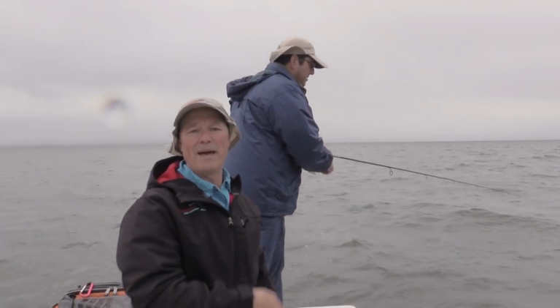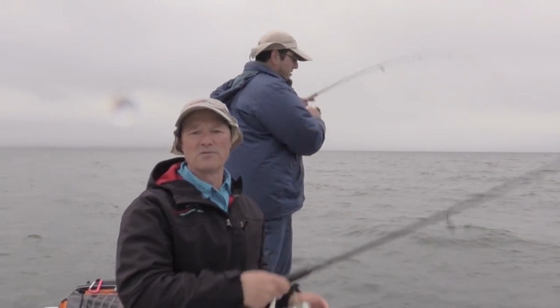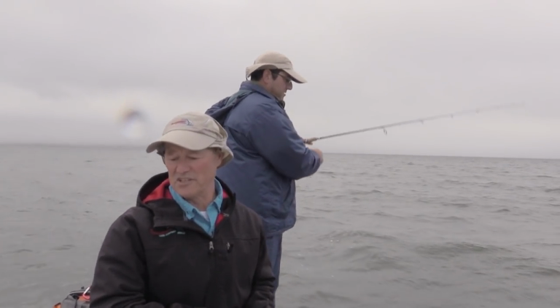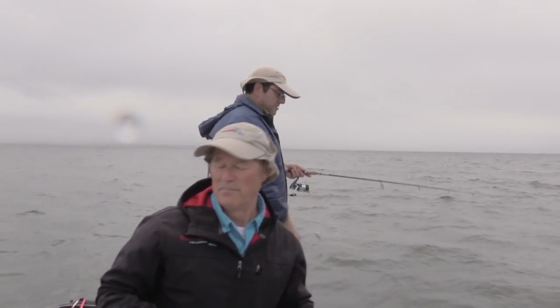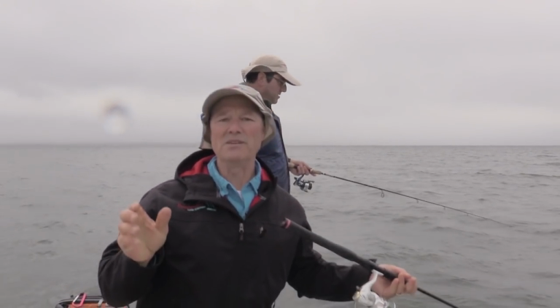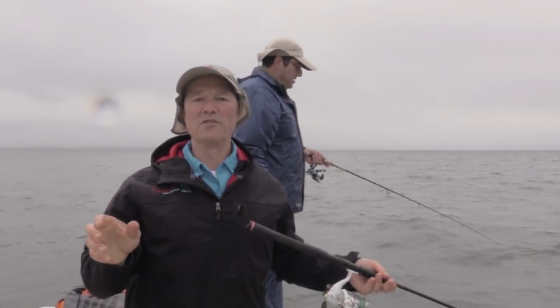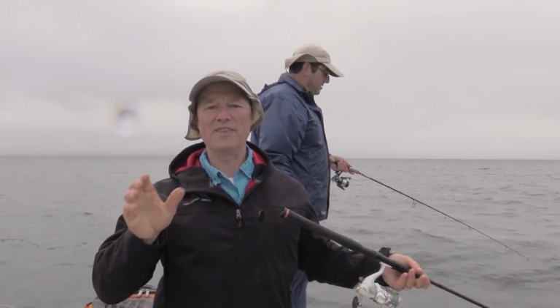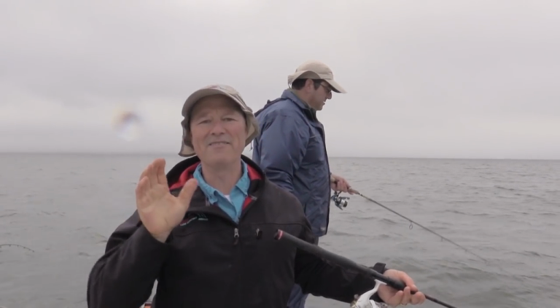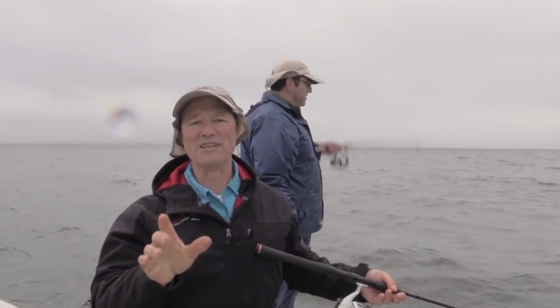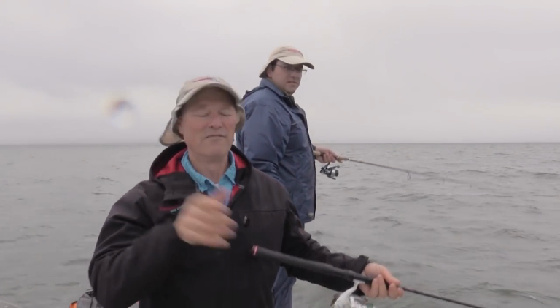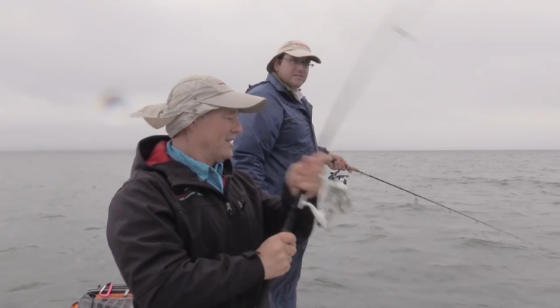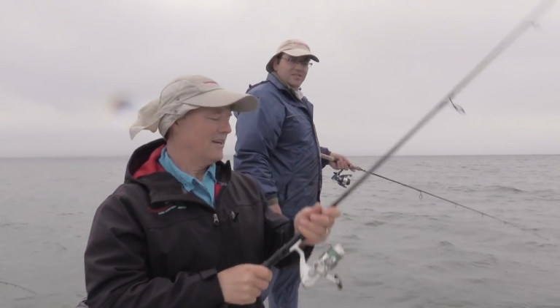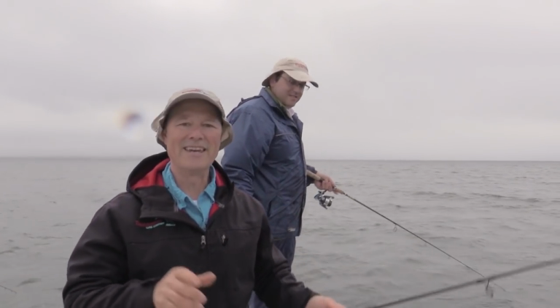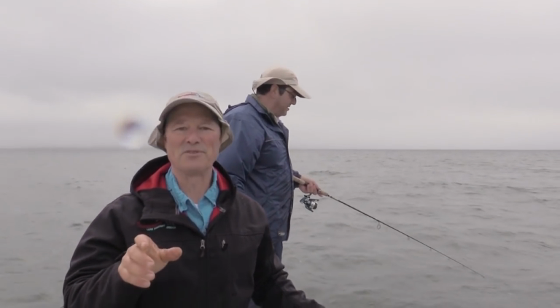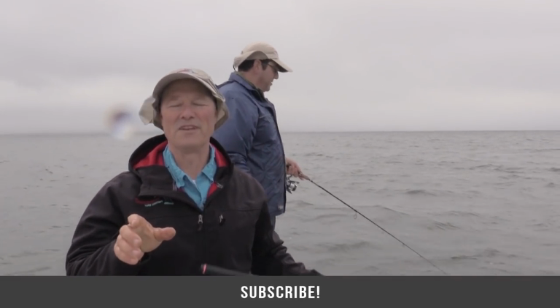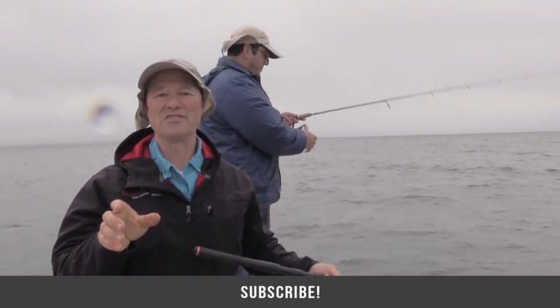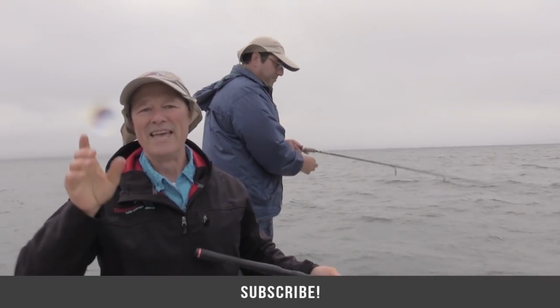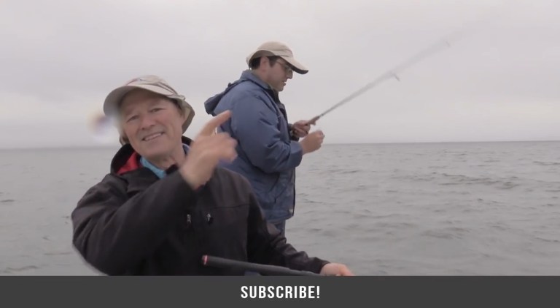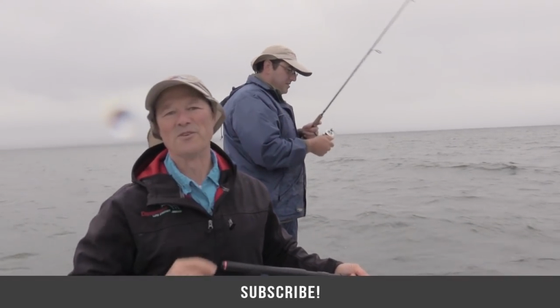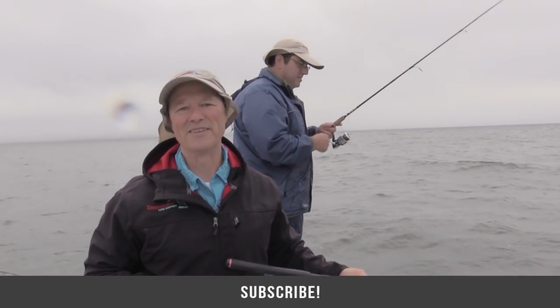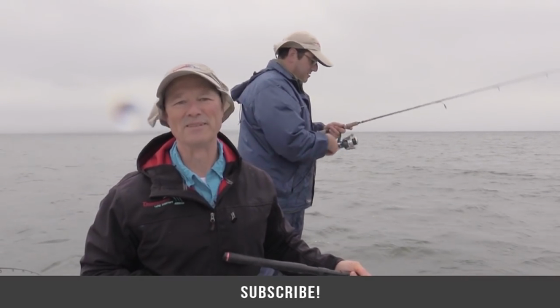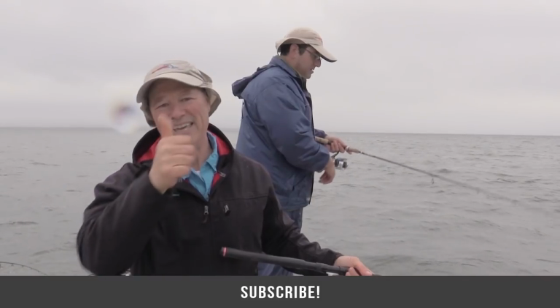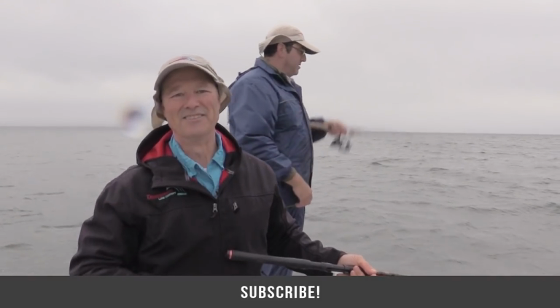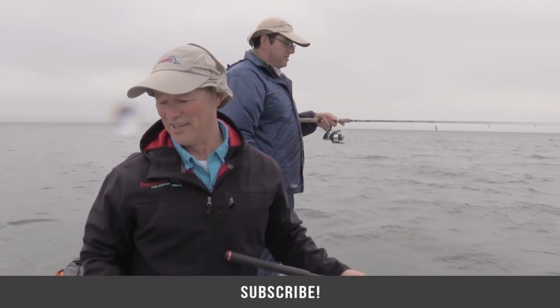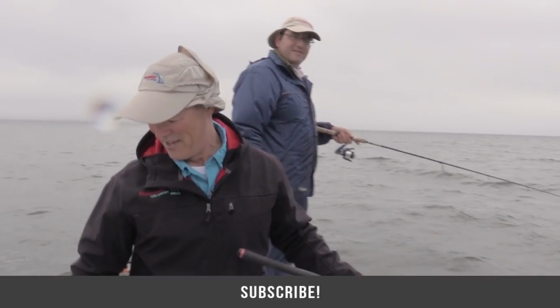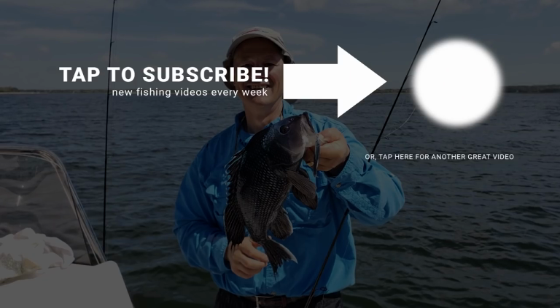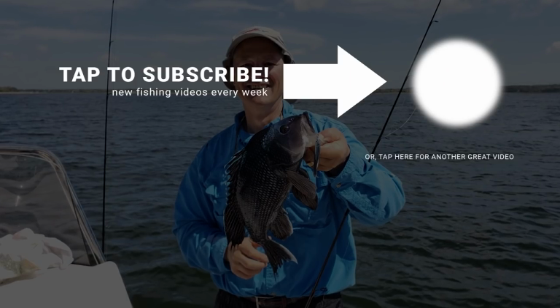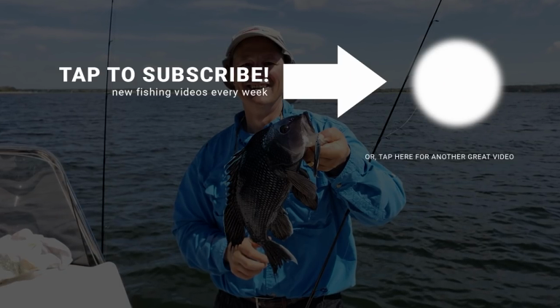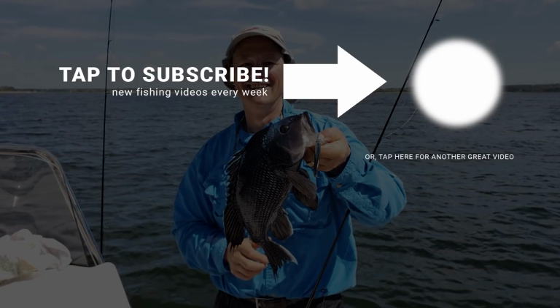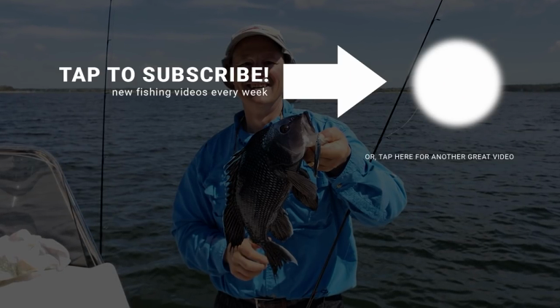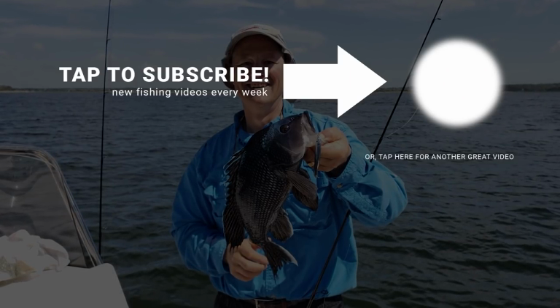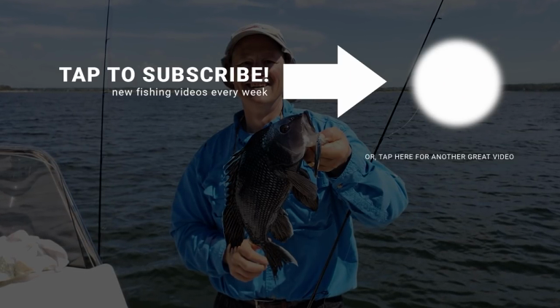In the meanwhile folks, I want to thank you ever so much for joining us on today's episode of Thunimus Fishing Tips. As always folks, until next time, good luck and good fishing. Let's go back up for another drift.